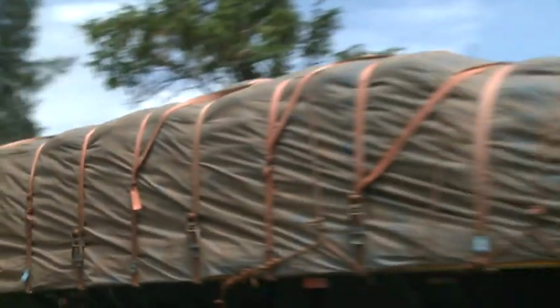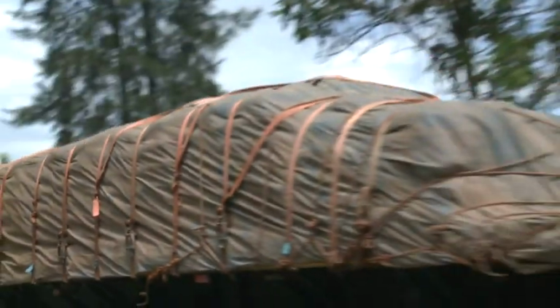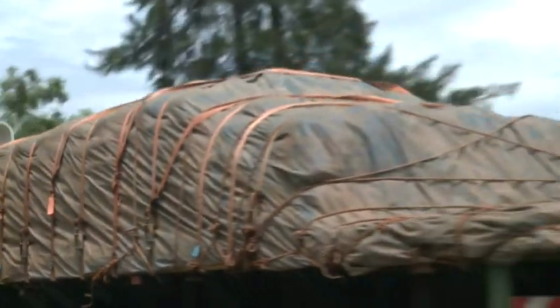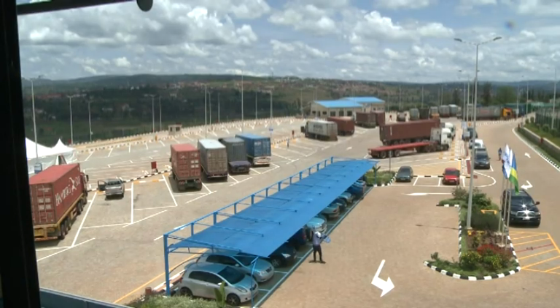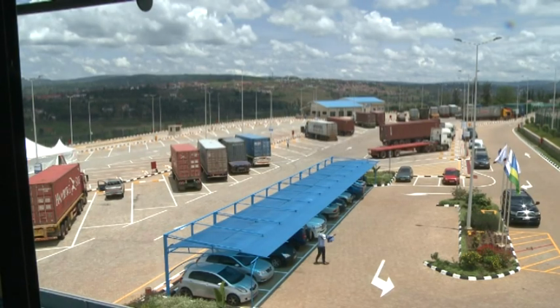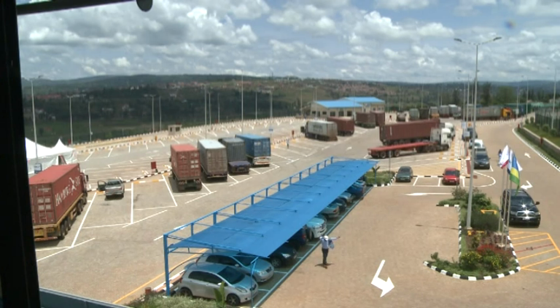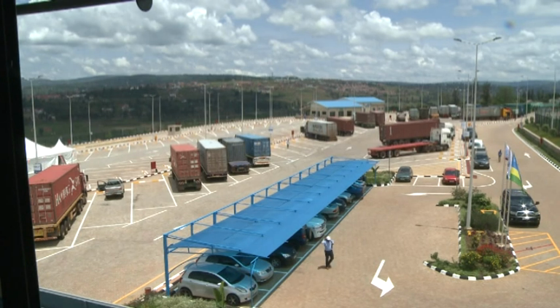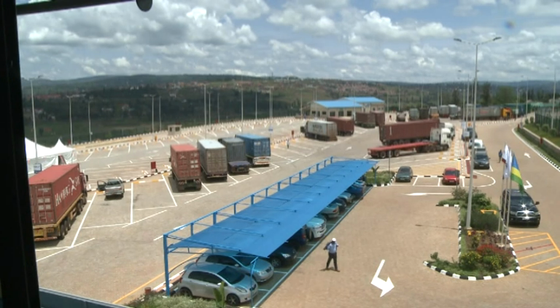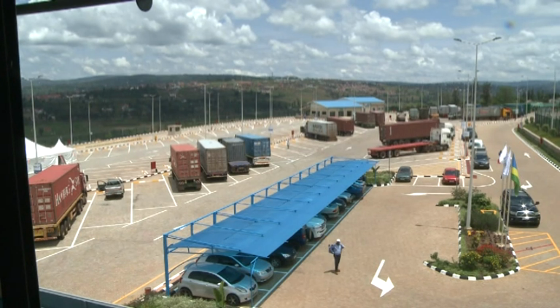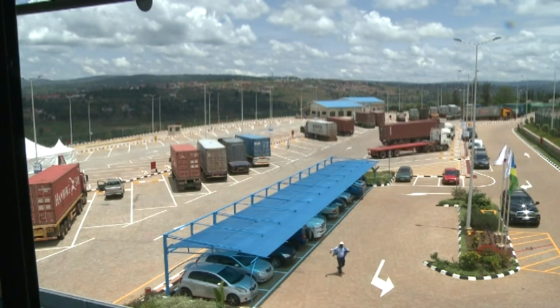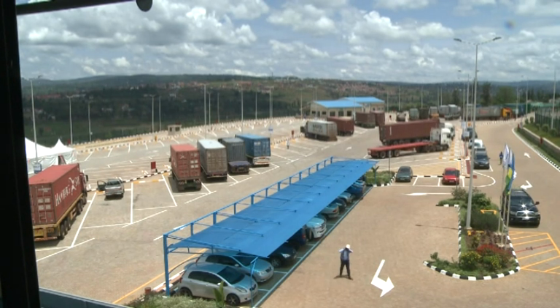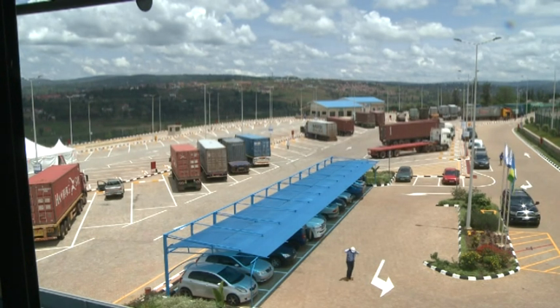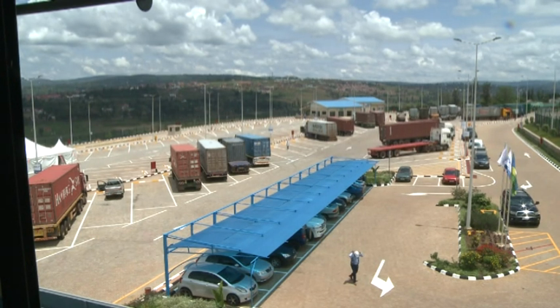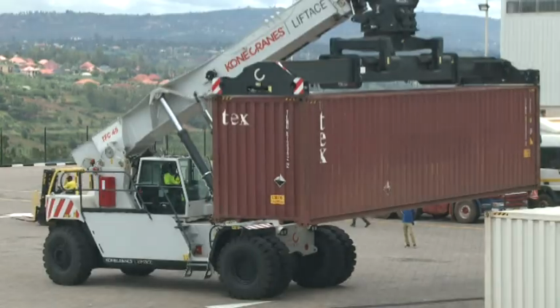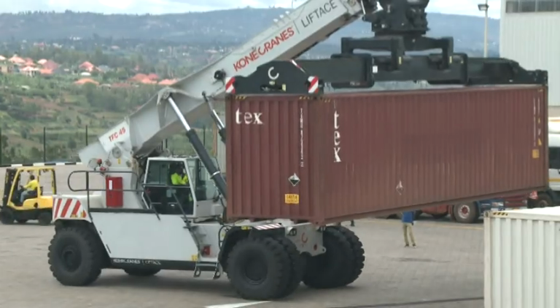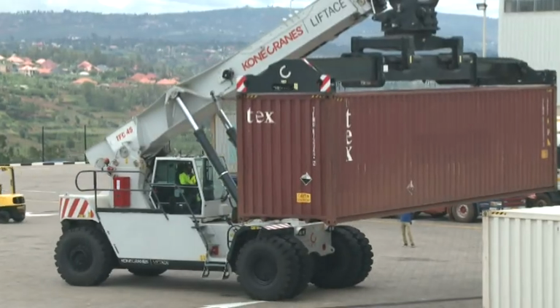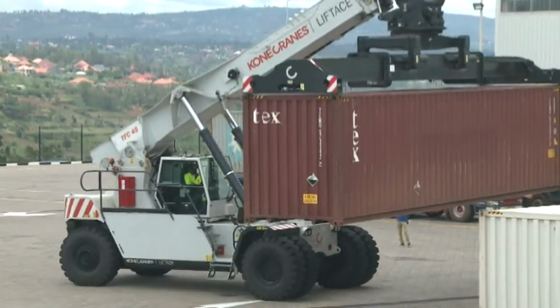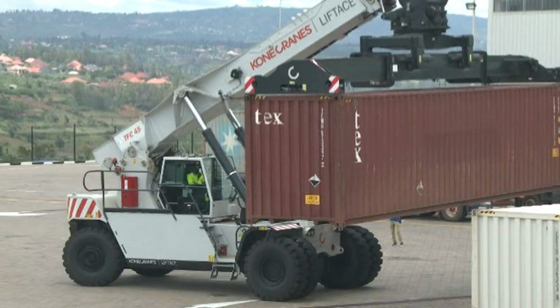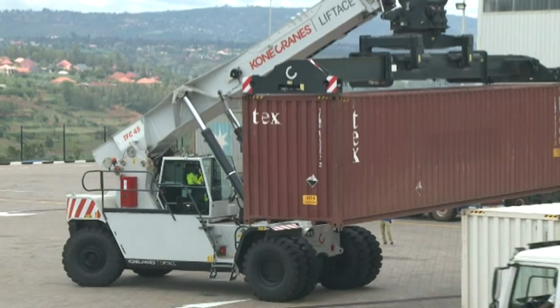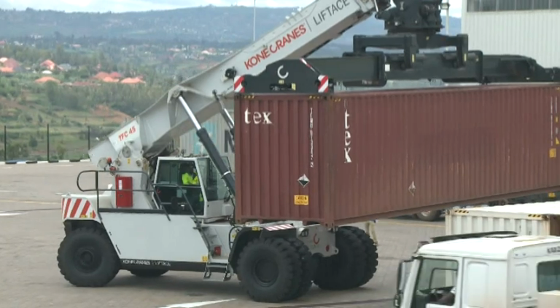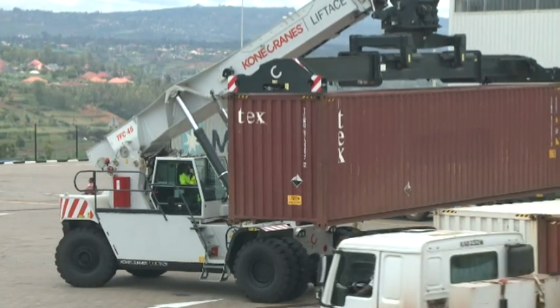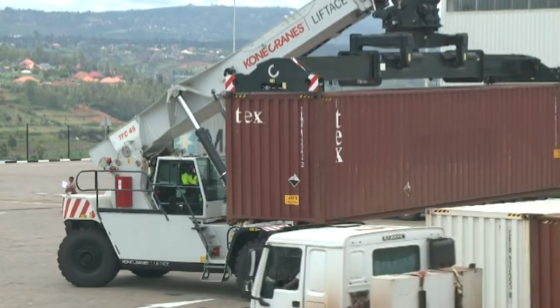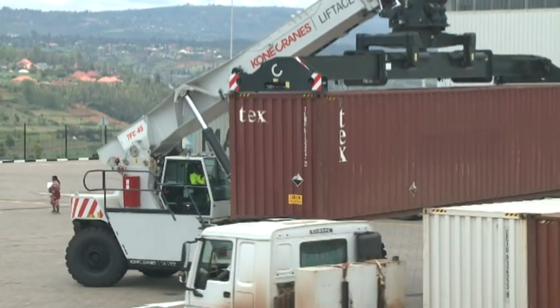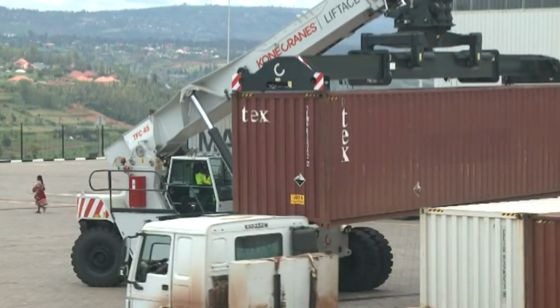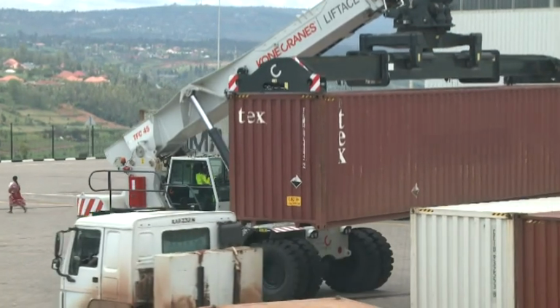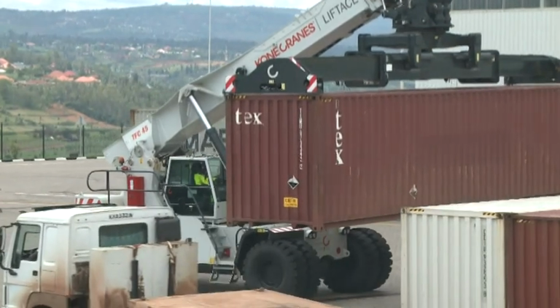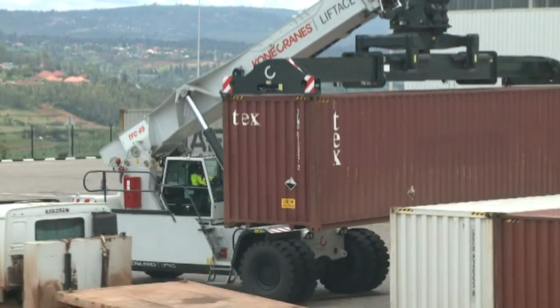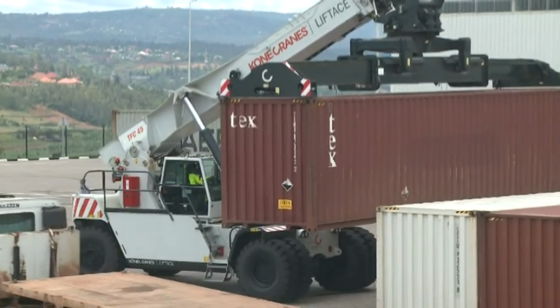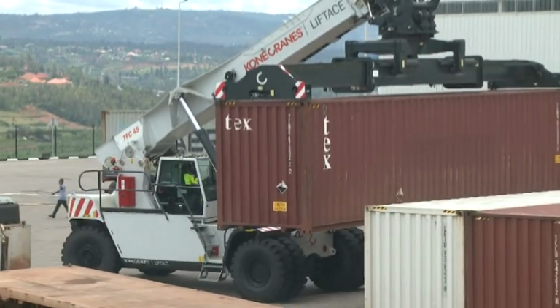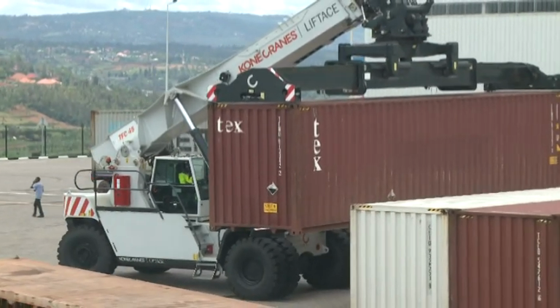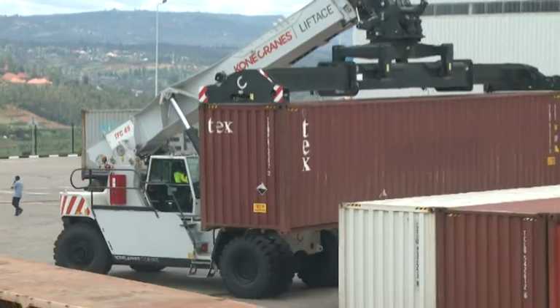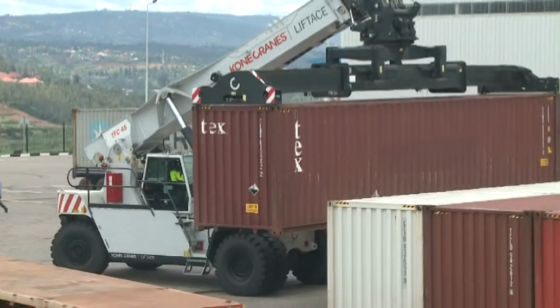Kigali Logistics Platform is an inland port constructed in Masaka Sector of Kejokira District. It is capable of receiving about 50 tons per day, which is about 640 tons per year, servicing 50,000 containers as well.